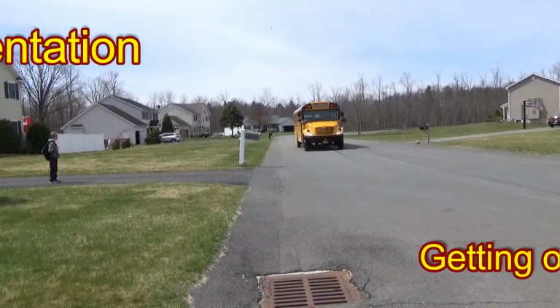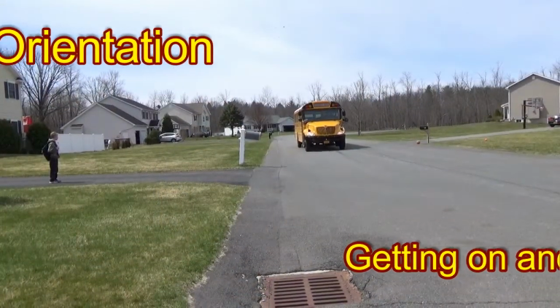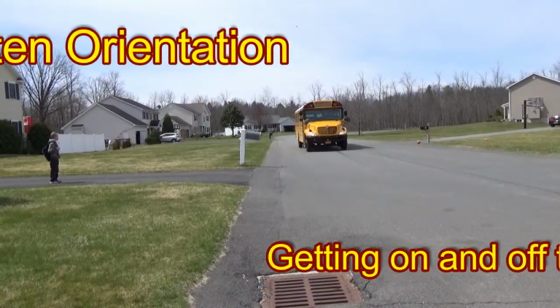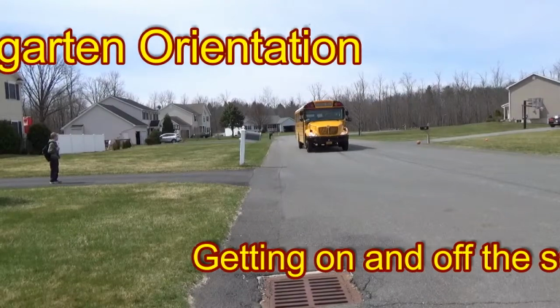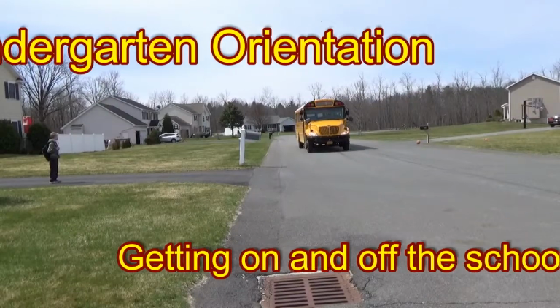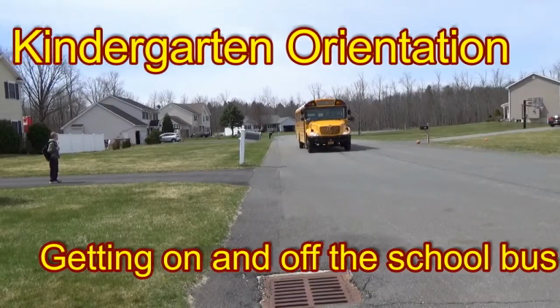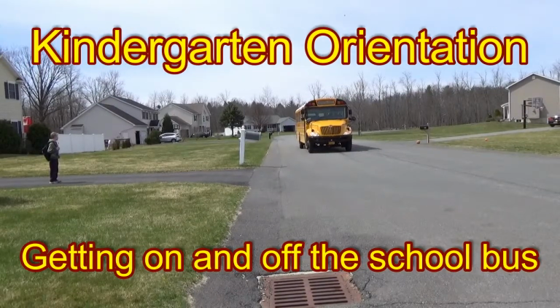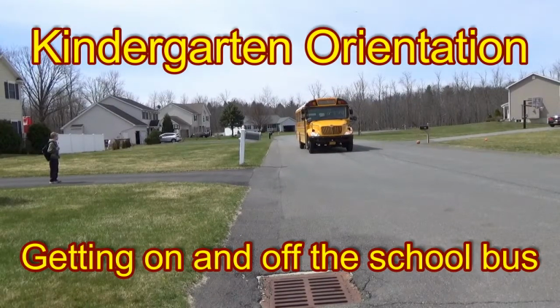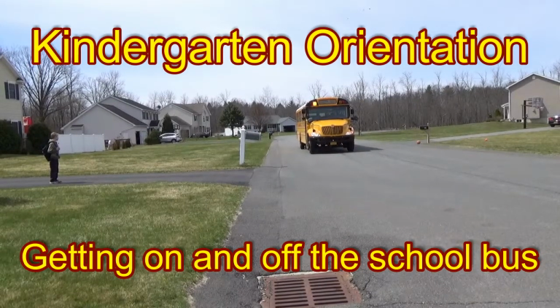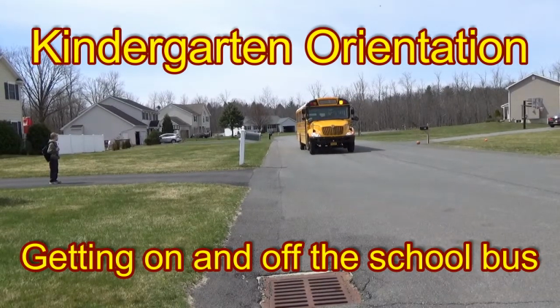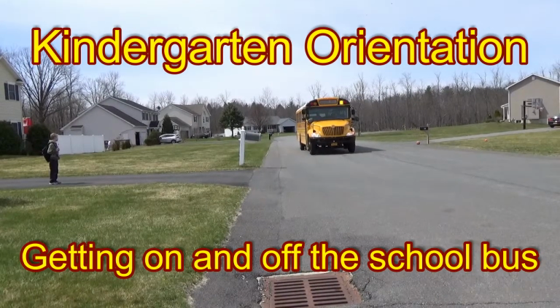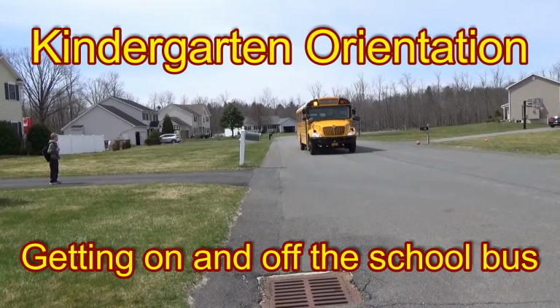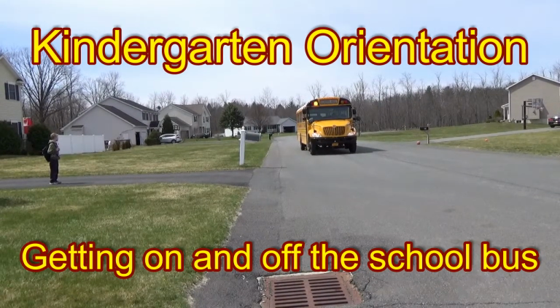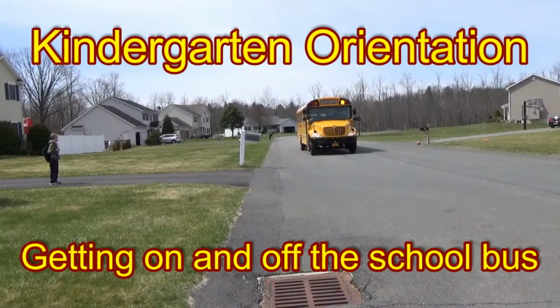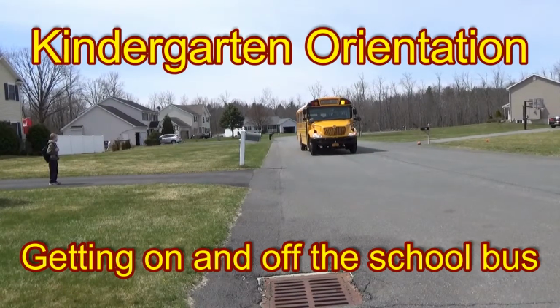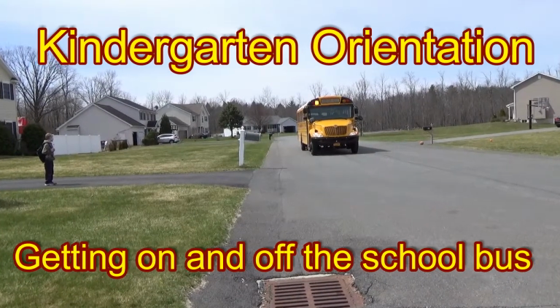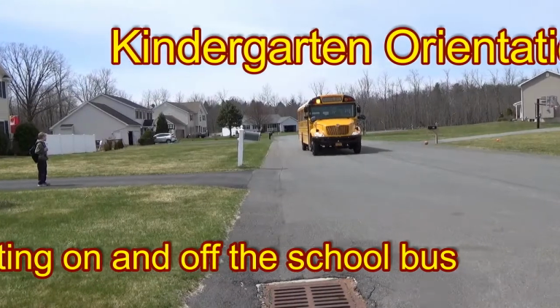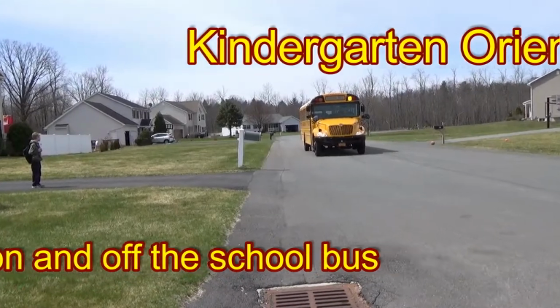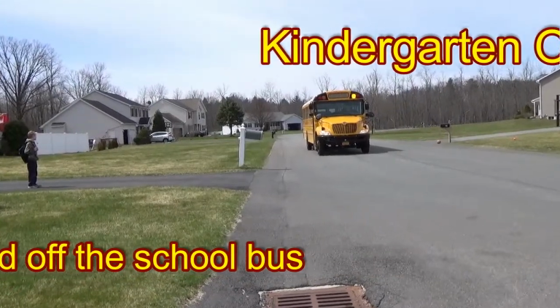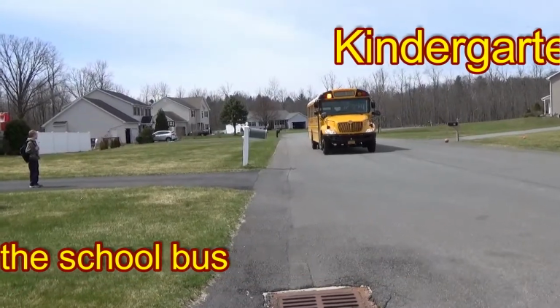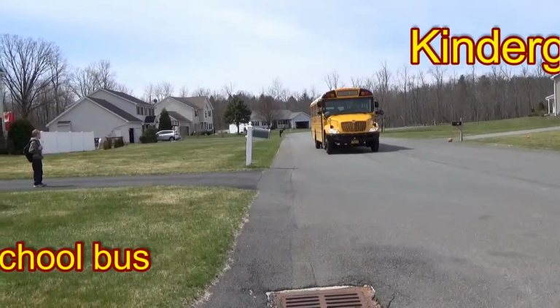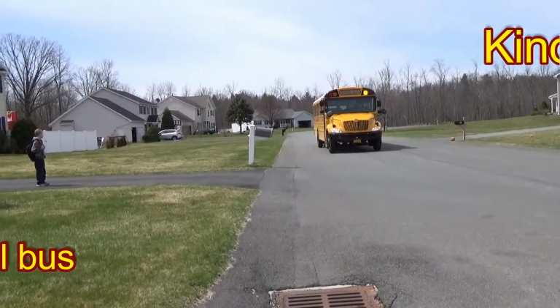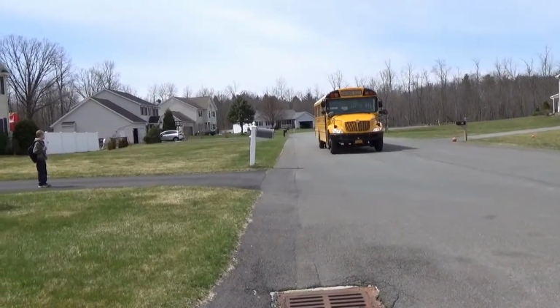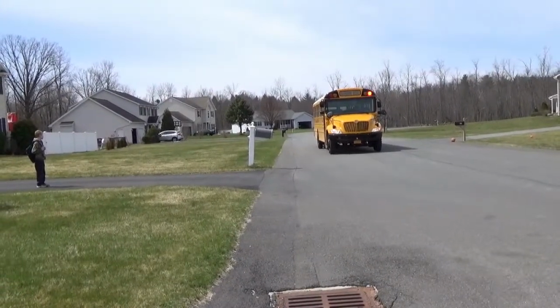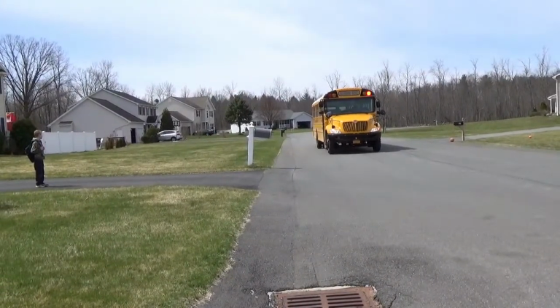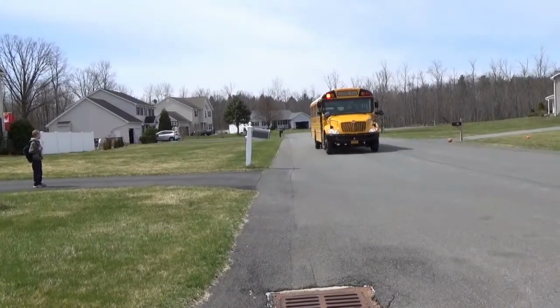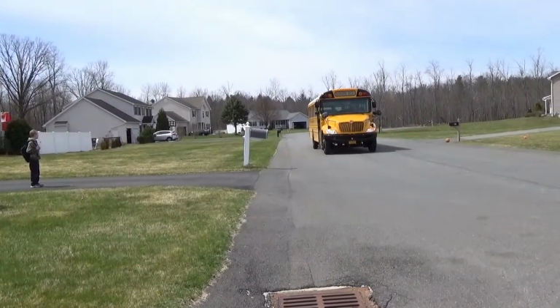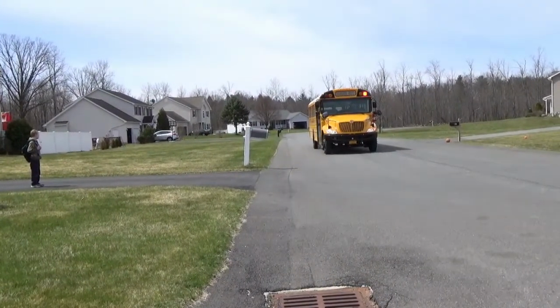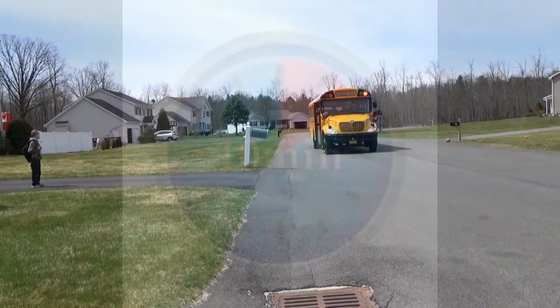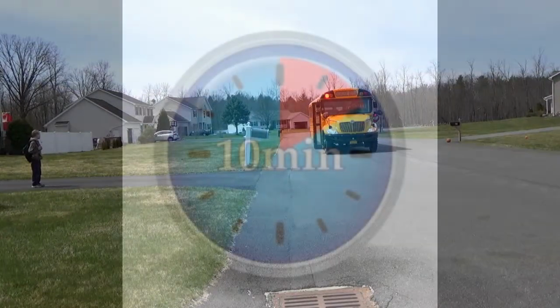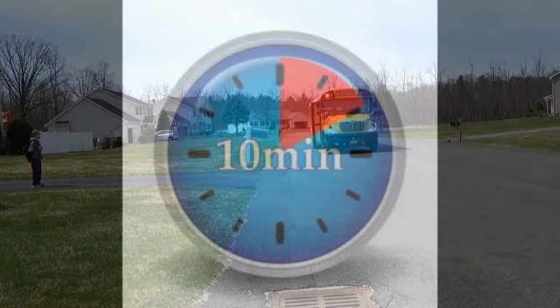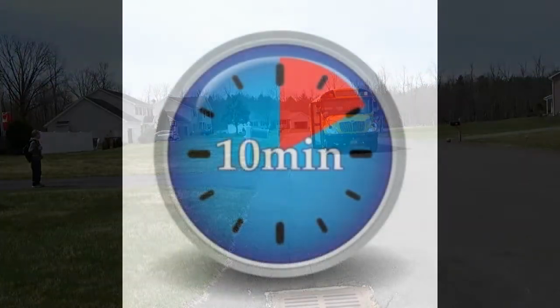Welcome to Kindergarten Orientation. In this video, you will learn everything you need to know about riding to and from school on the bus. First, let's see how you should wait for the bus and what to do when the bus picks you up and drops you off.